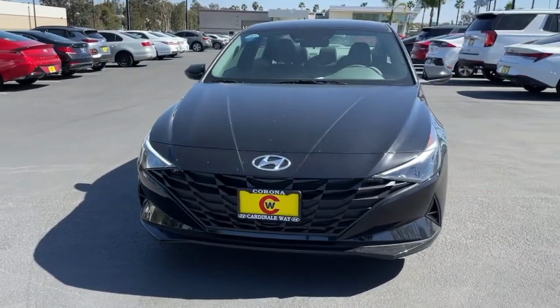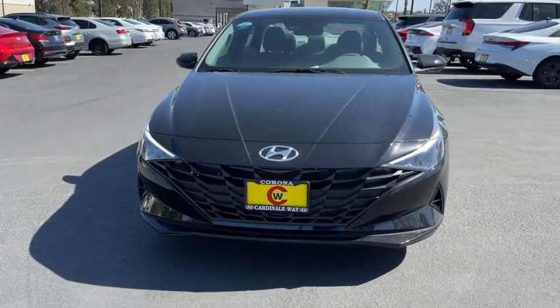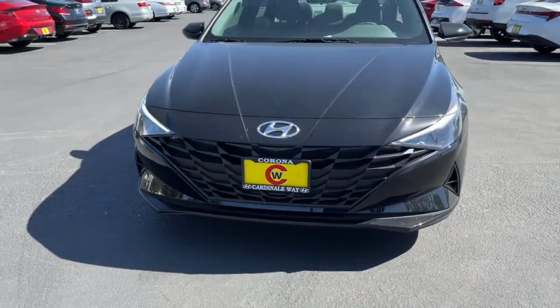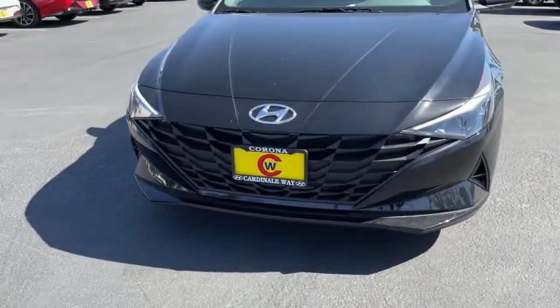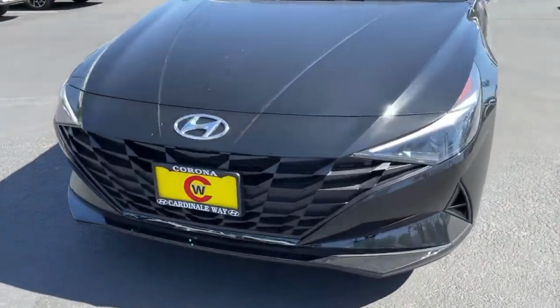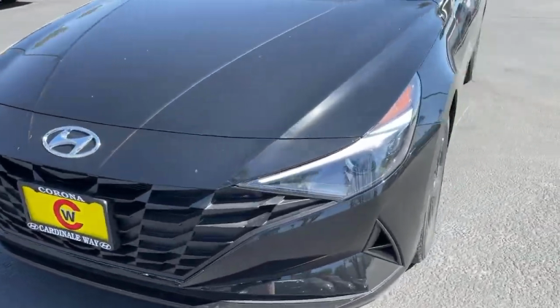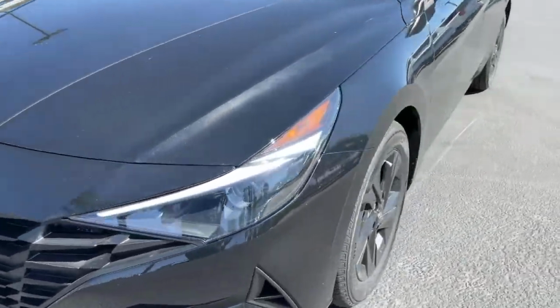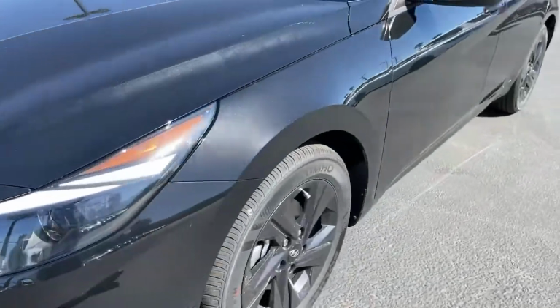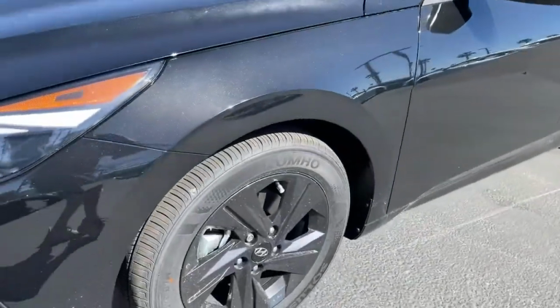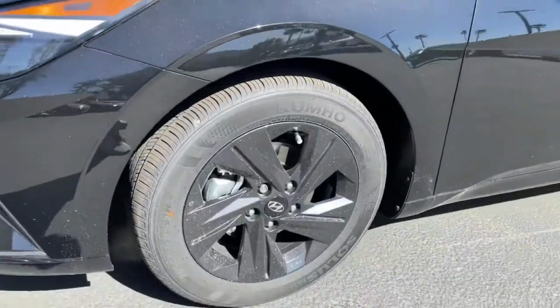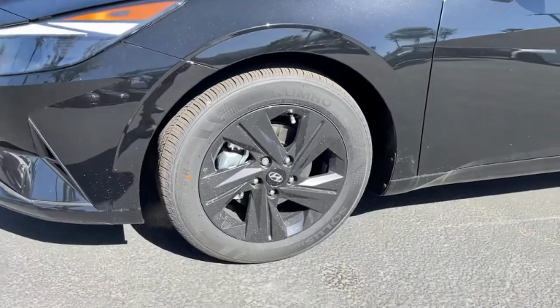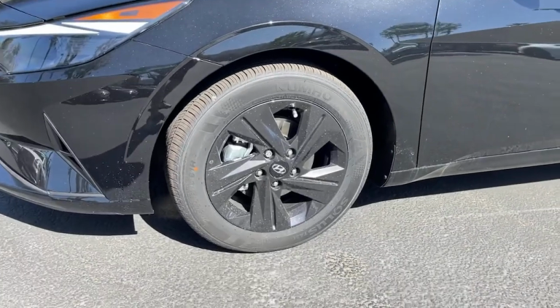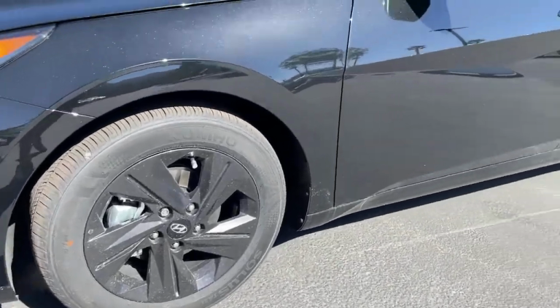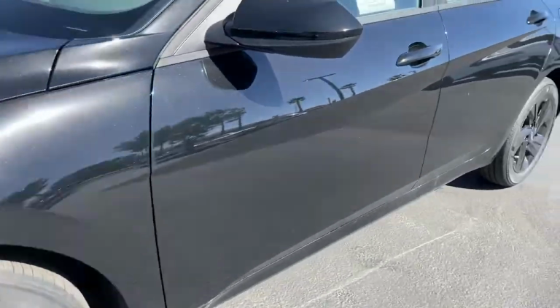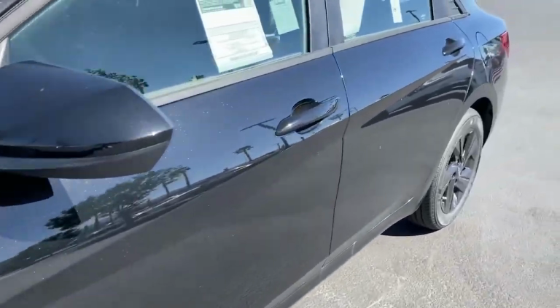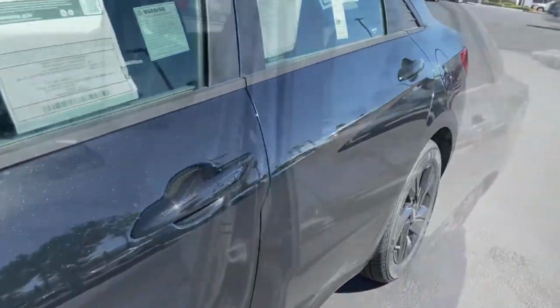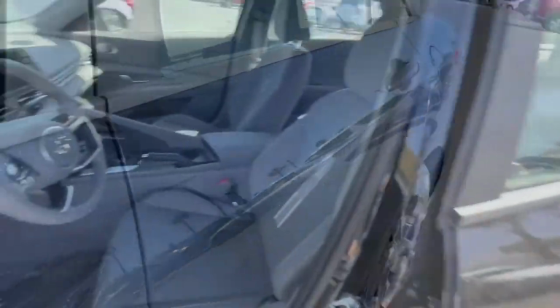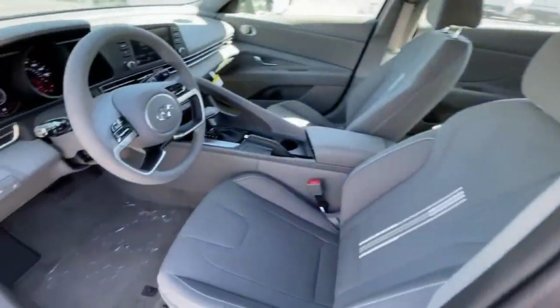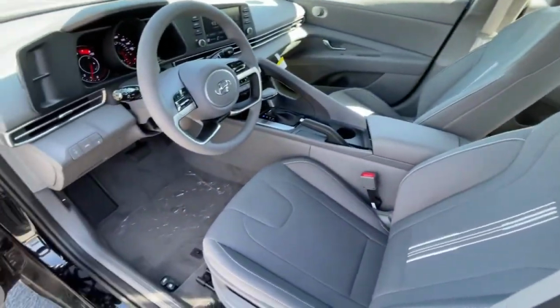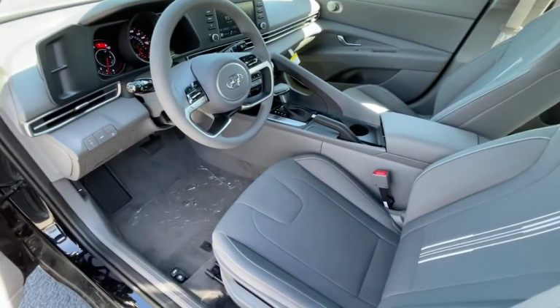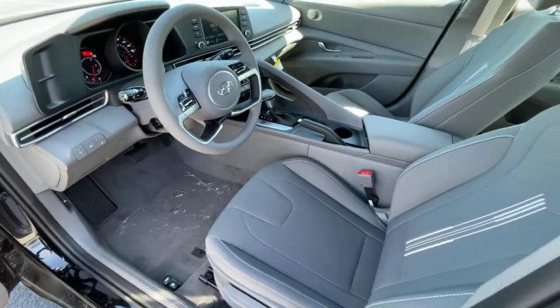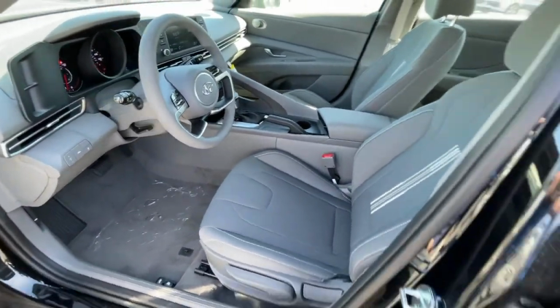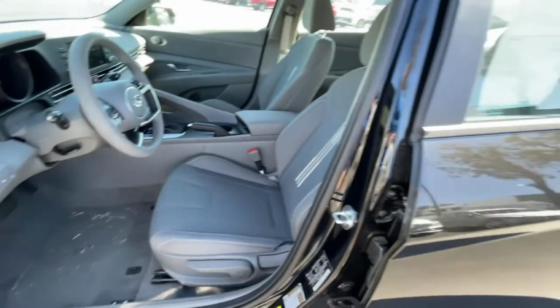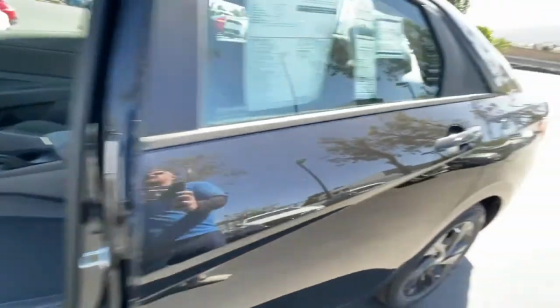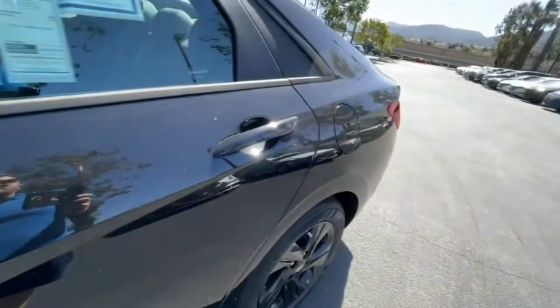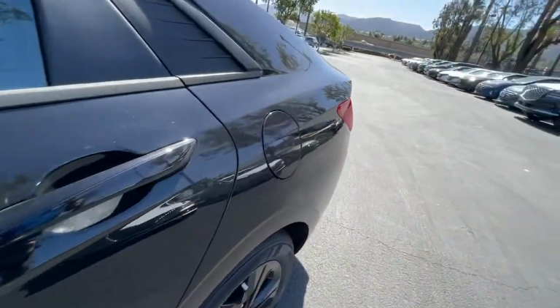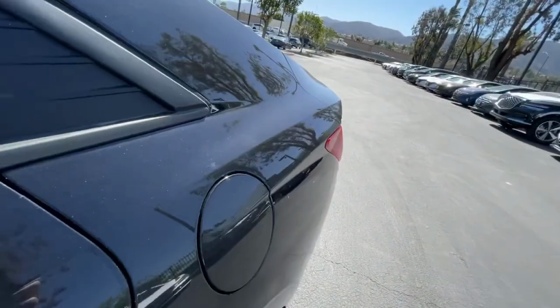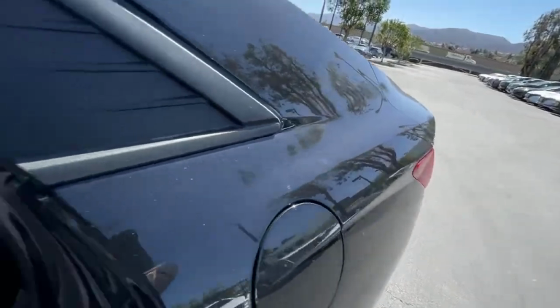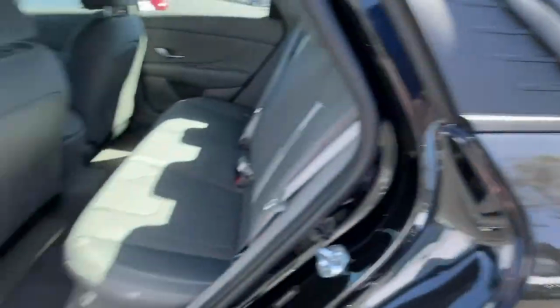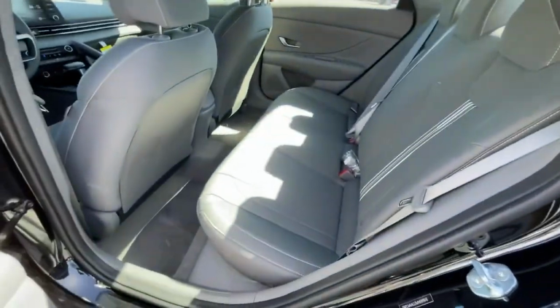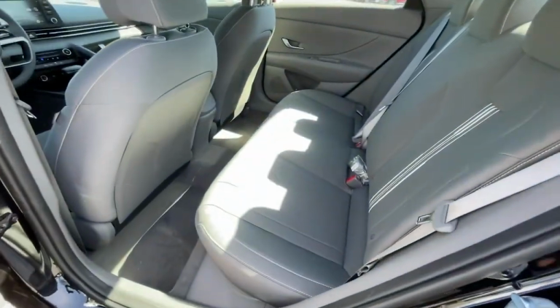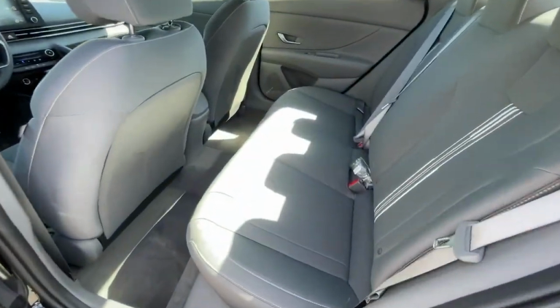The following are some of this vehicle's highlighted options: electronic stability control, trip computer, power windows, bucket seats, wheel locks, four-wheel disc brakes, and power steering.